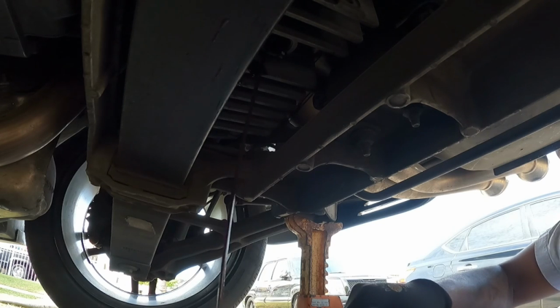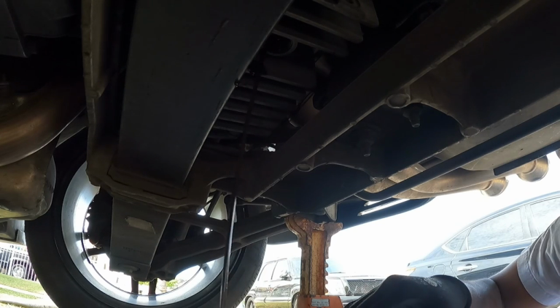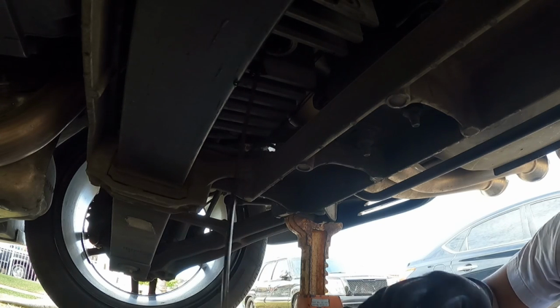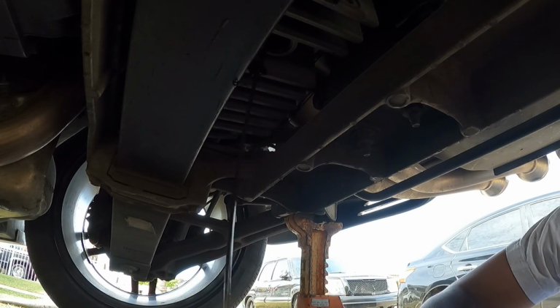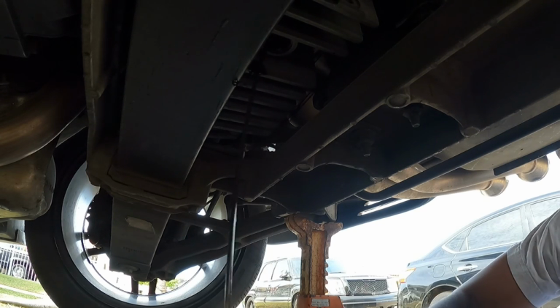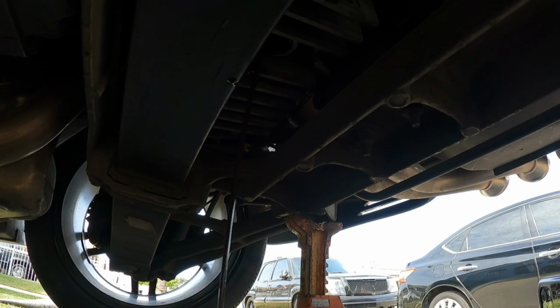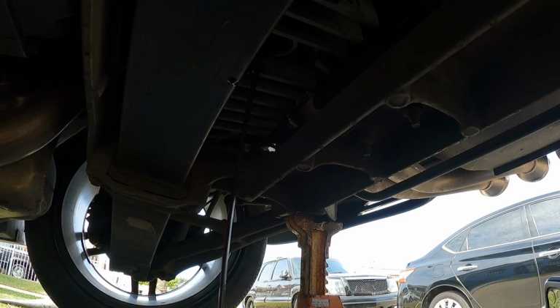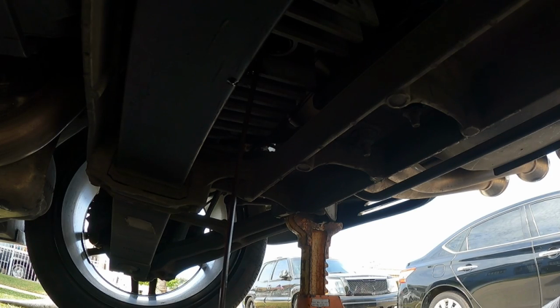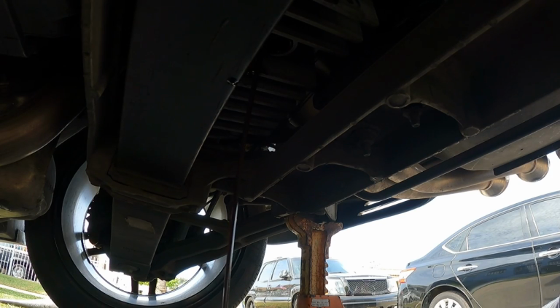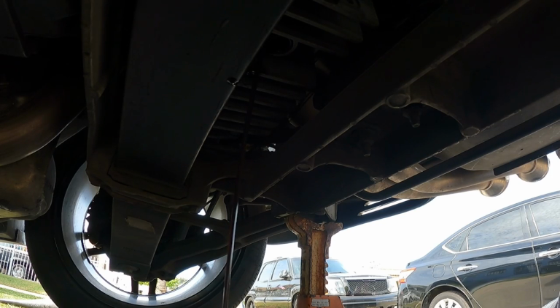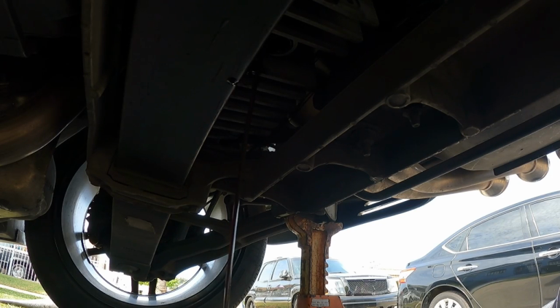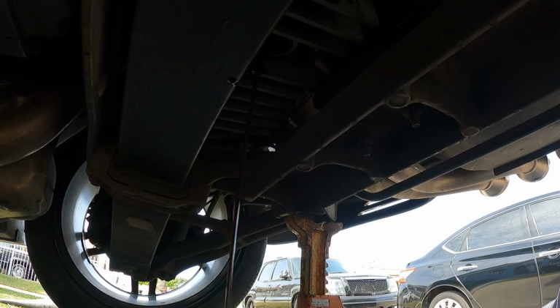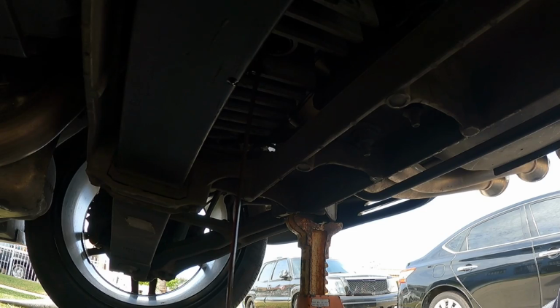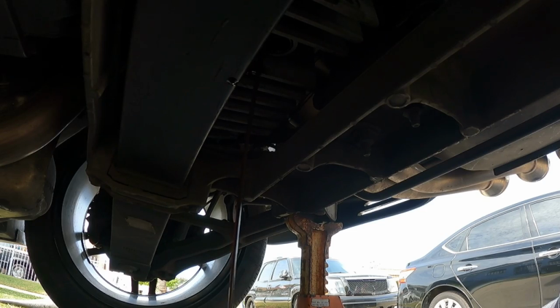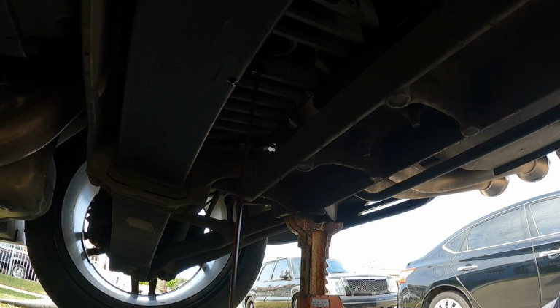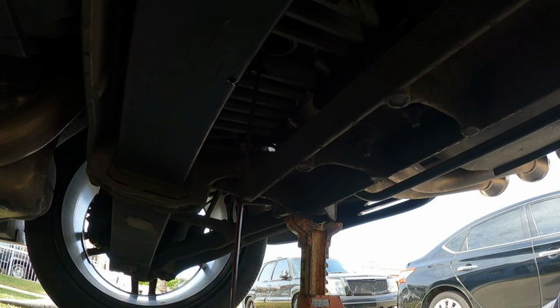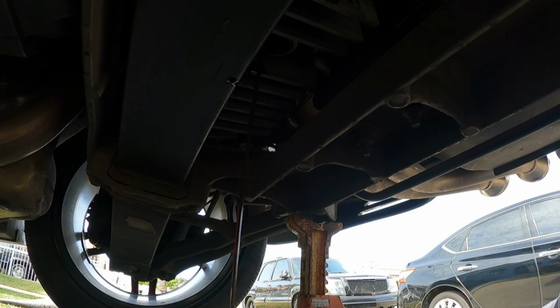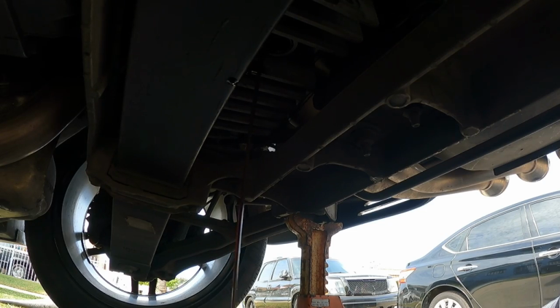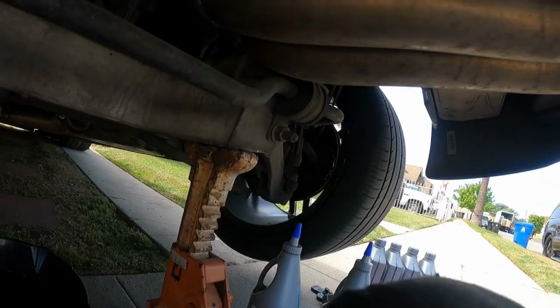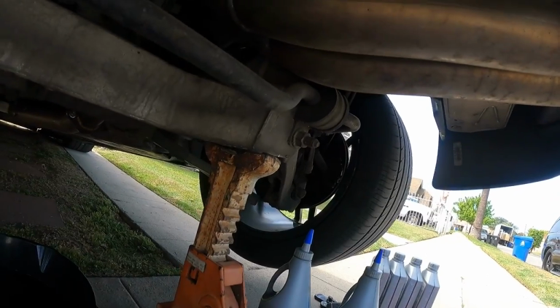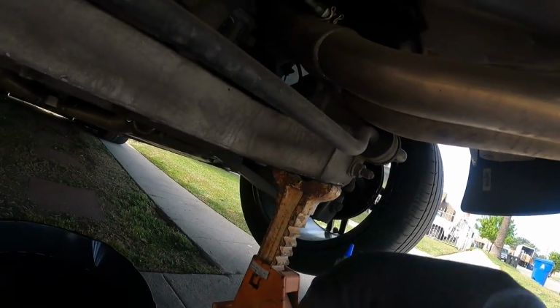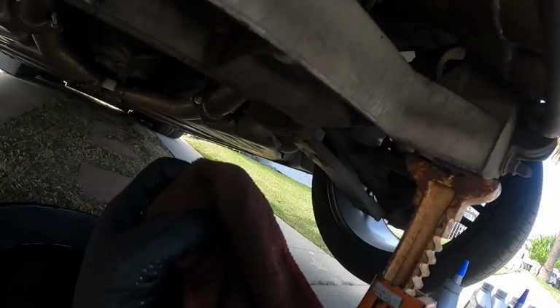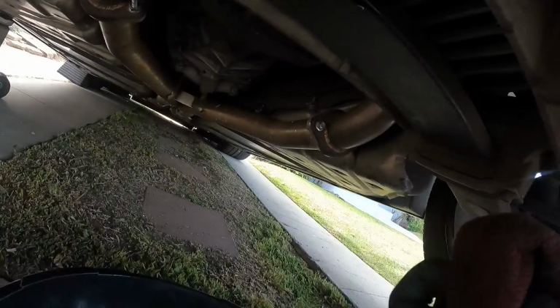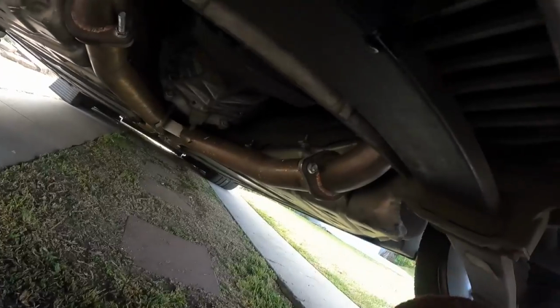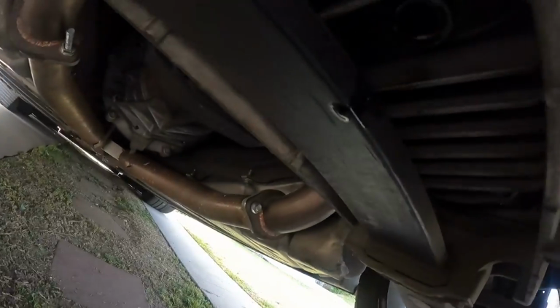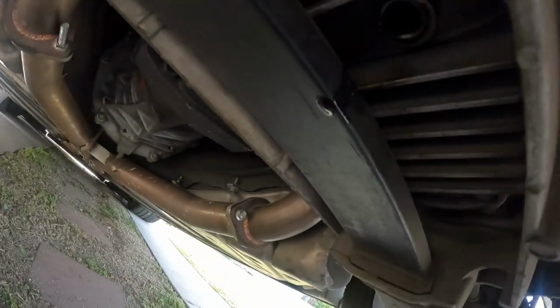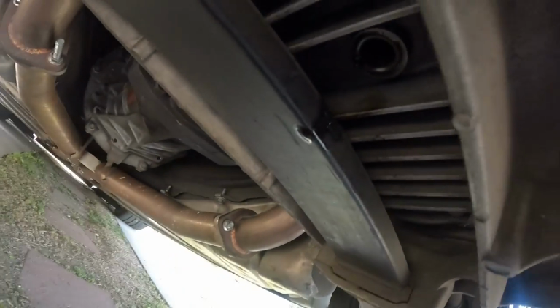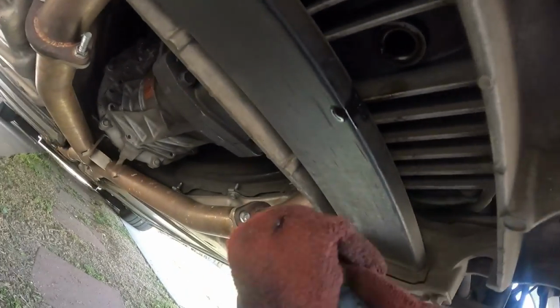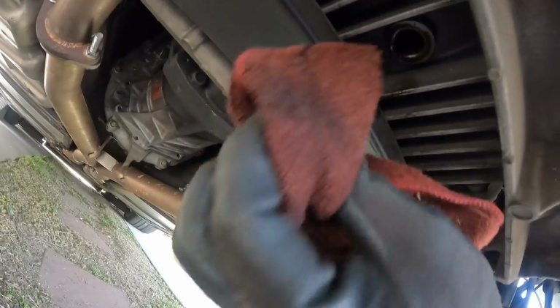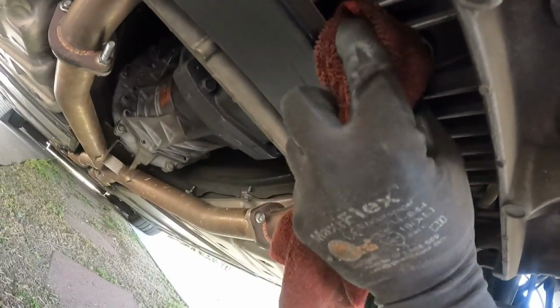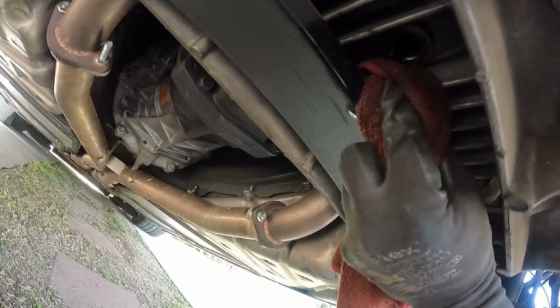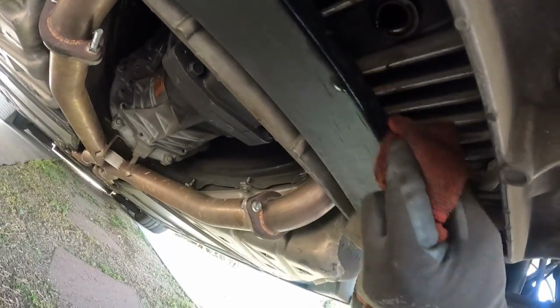Of course, don't forget to put an oil drain pan down. I highly recommend leveling your car out - I didn't. I only had it lifted in the rear. I suggest having it lifted in the front and the back, so I'm pretty sure I didn't get all of that fluid out of there.